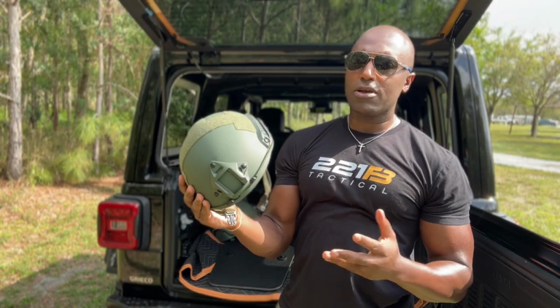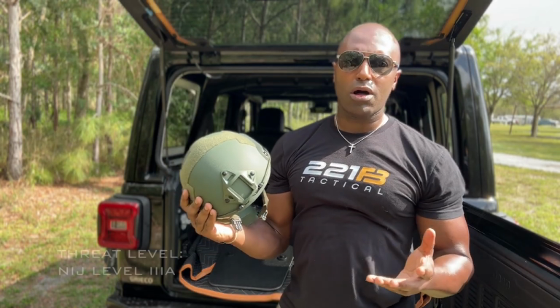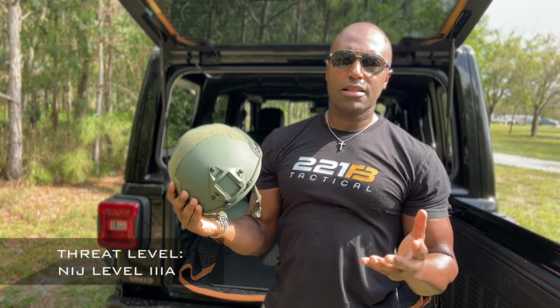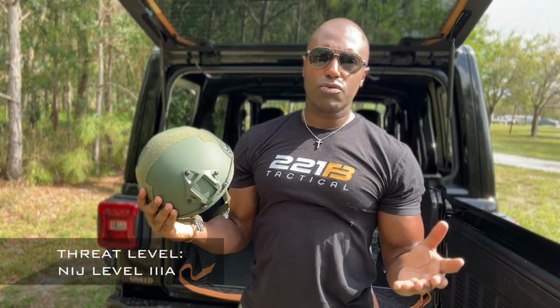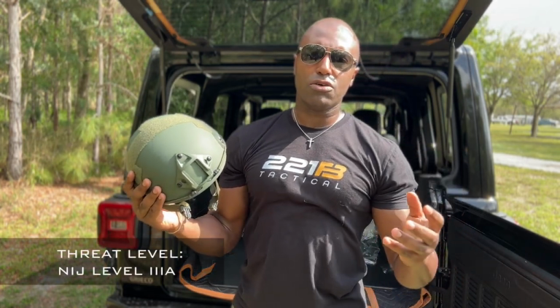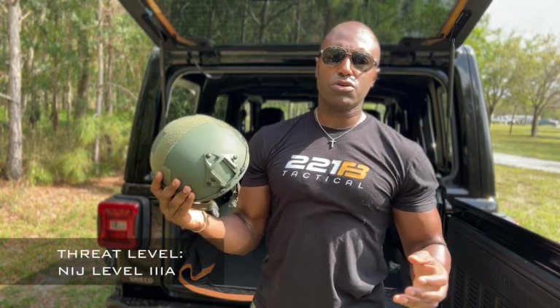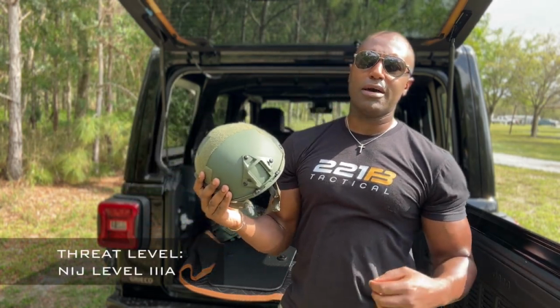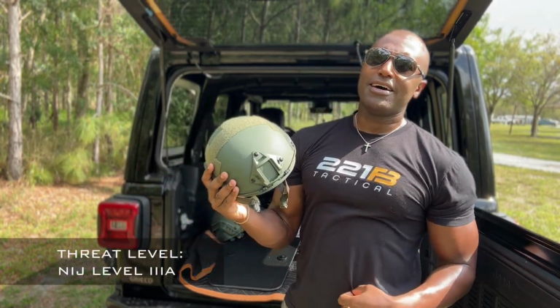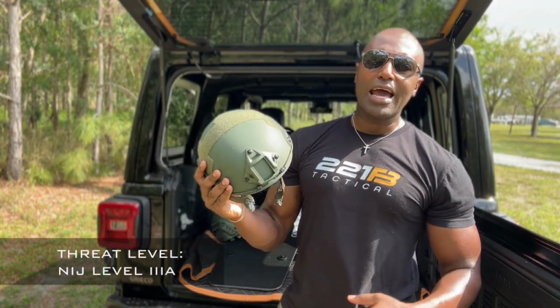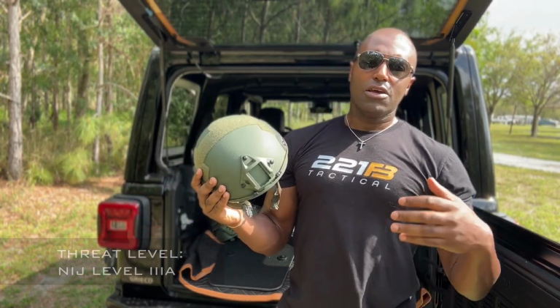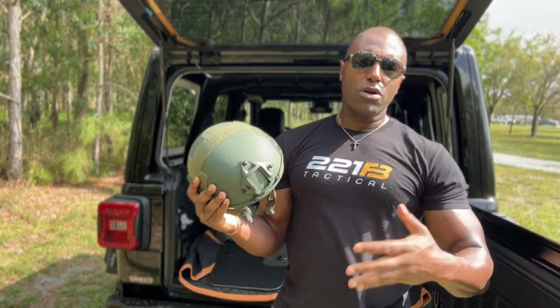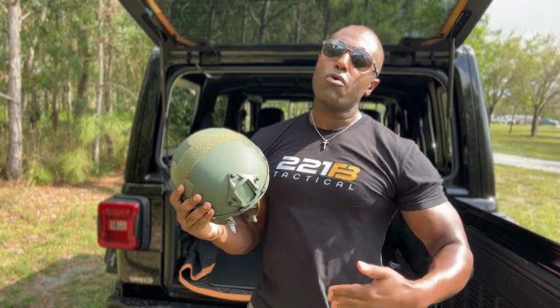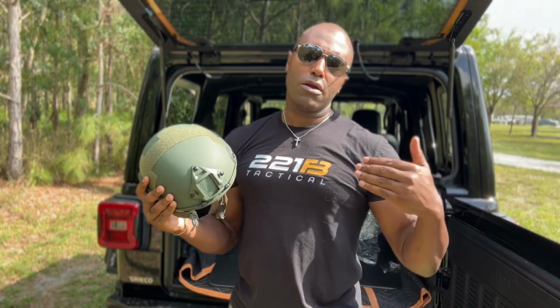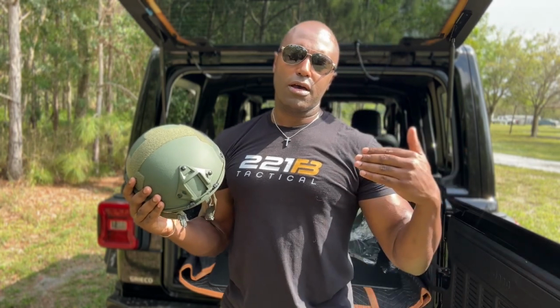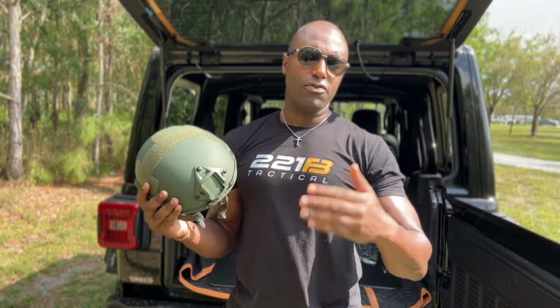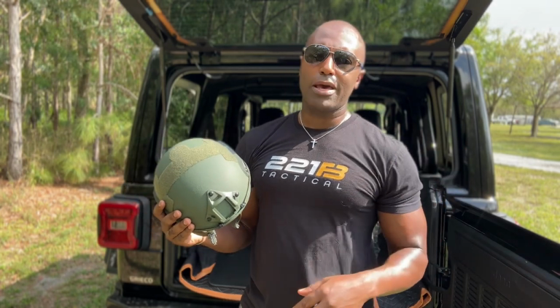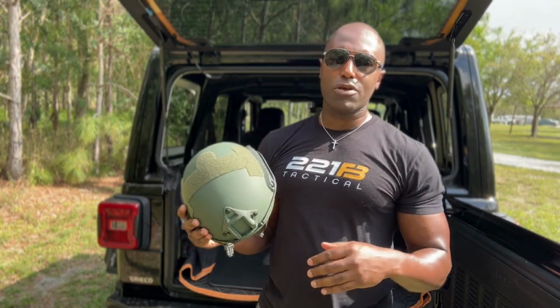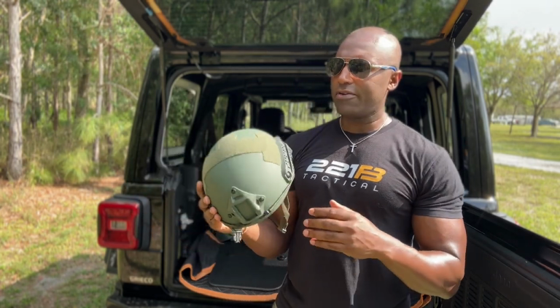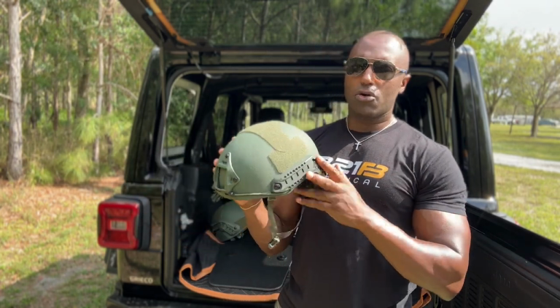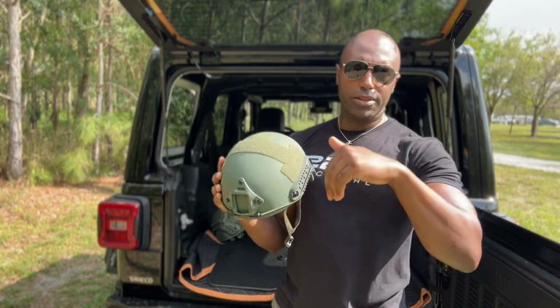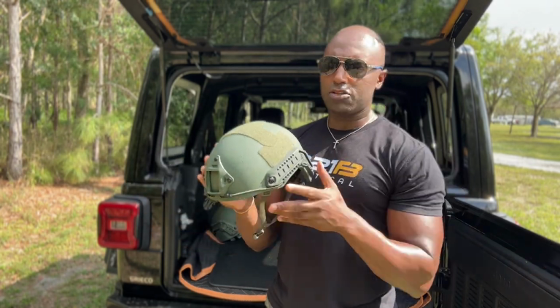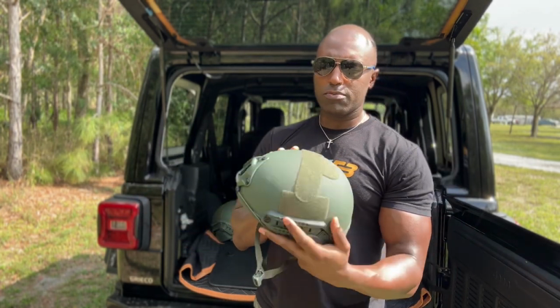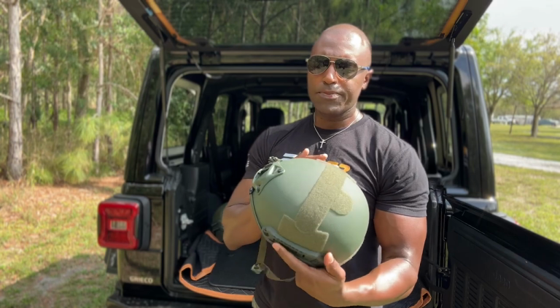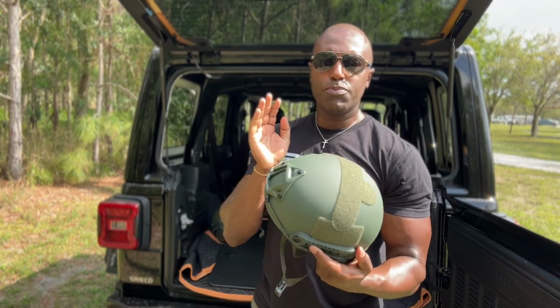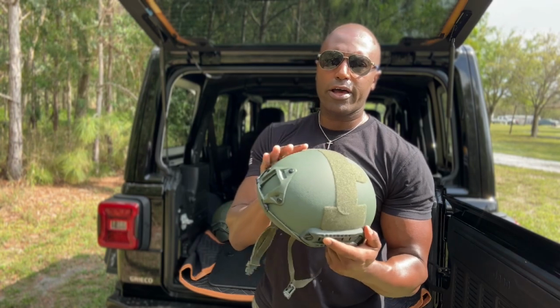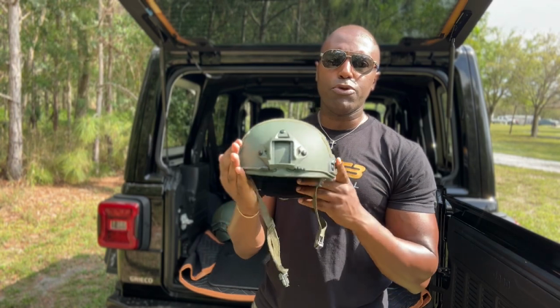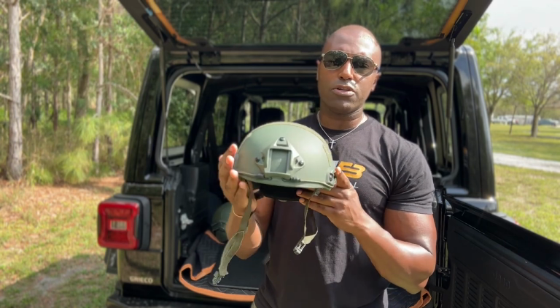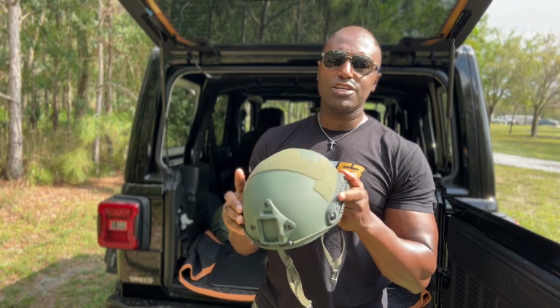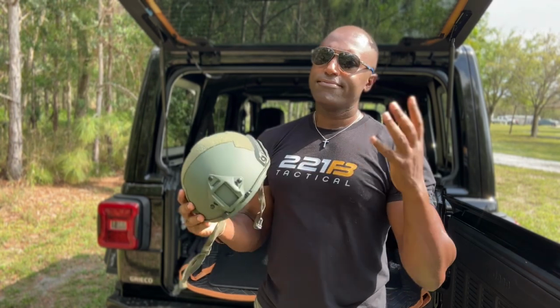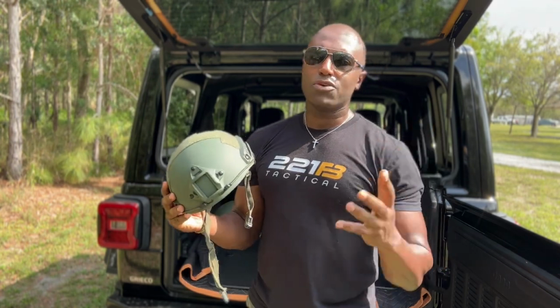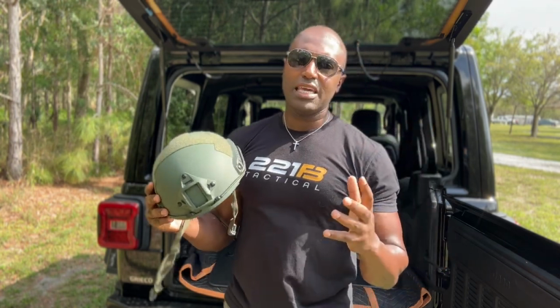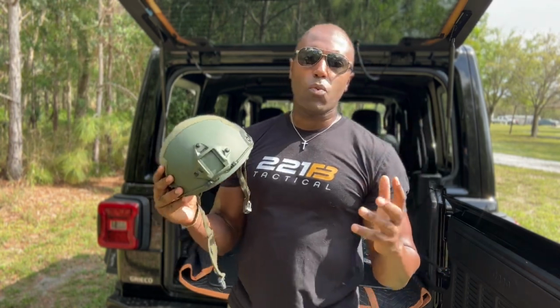If you've got to wear it for hours, it's even worse. You're getting a quality level 3A — you're talking about 9mm, 40, 44, 357 Magnum, 45. I'll put all that in the description below. Beautiful helmet, beautiful construction, but the great thing is the weight.